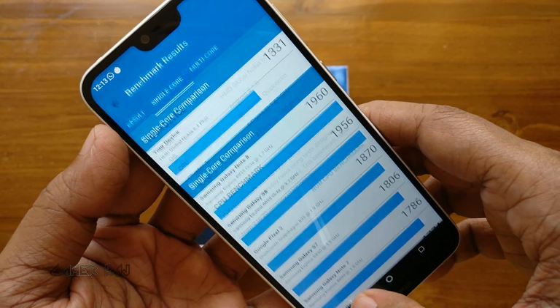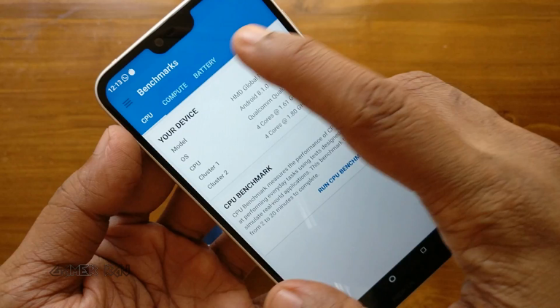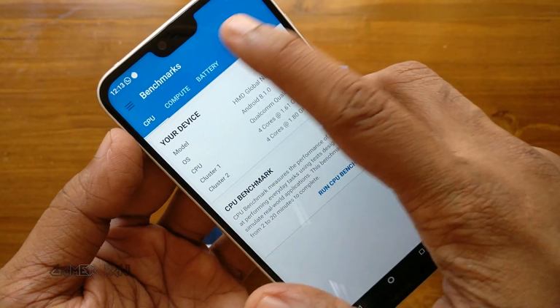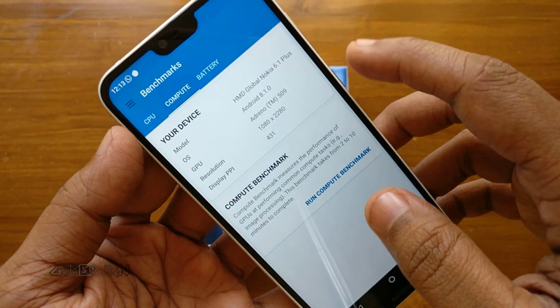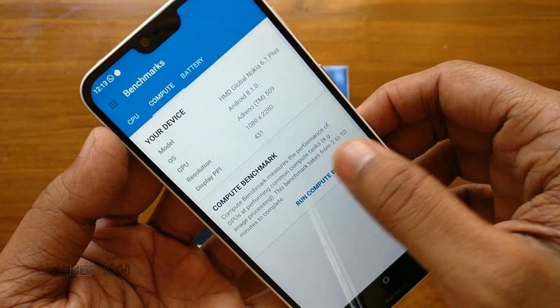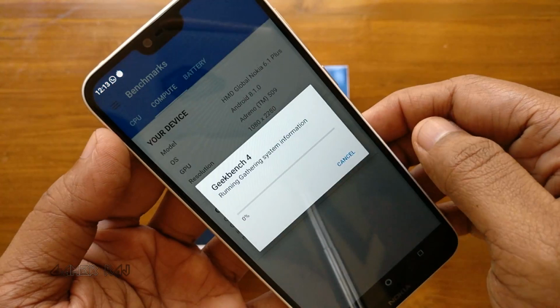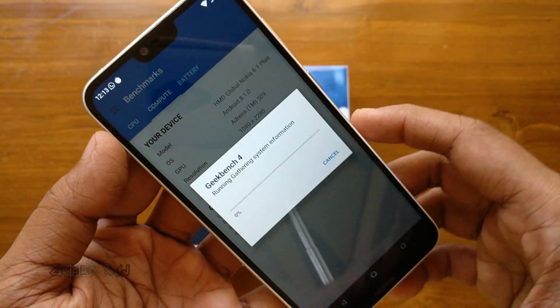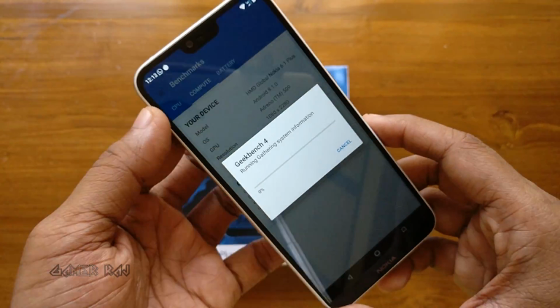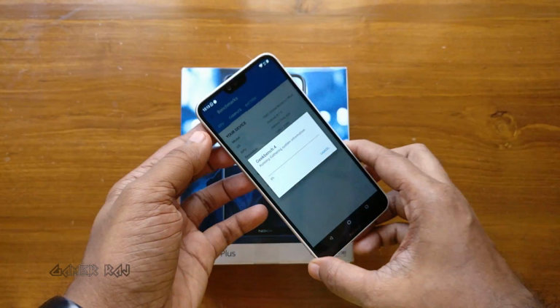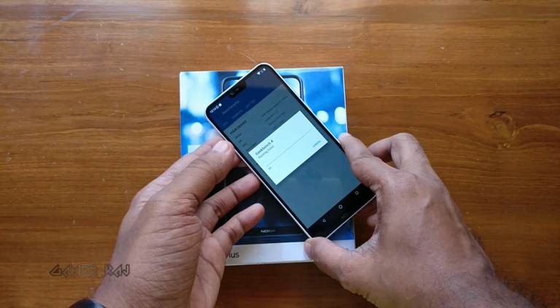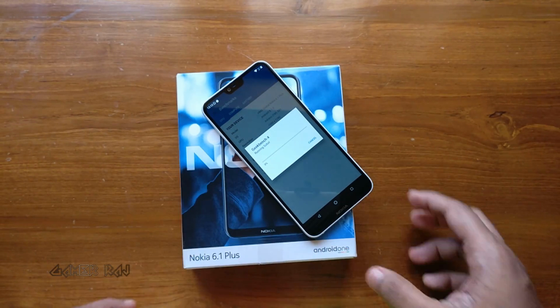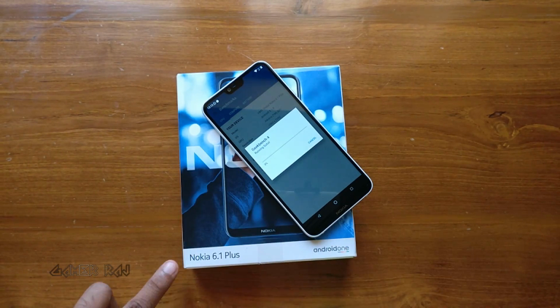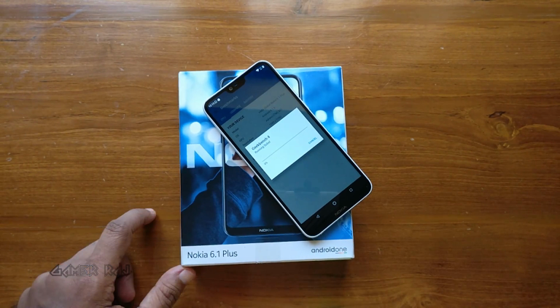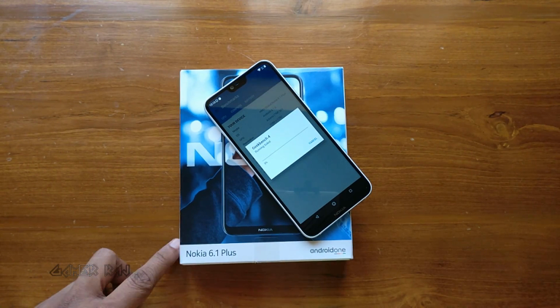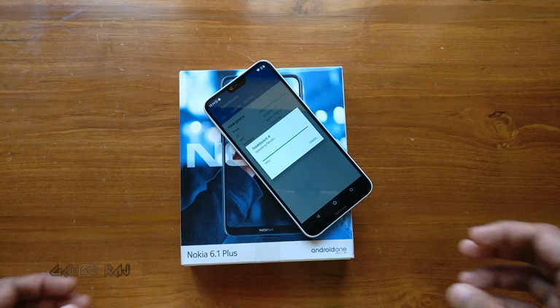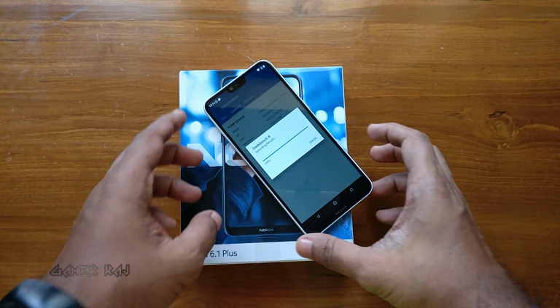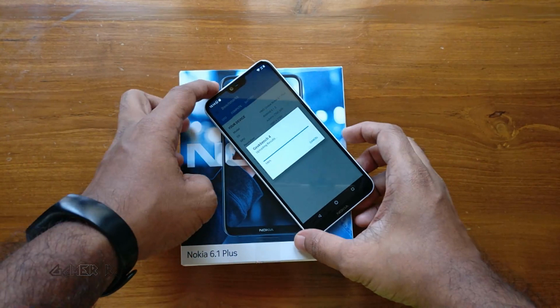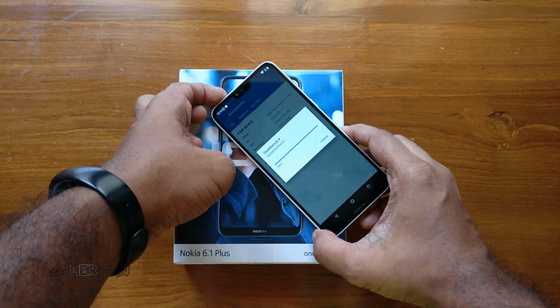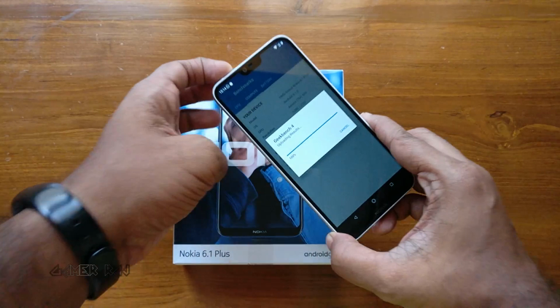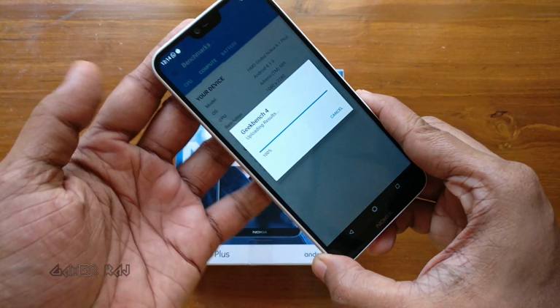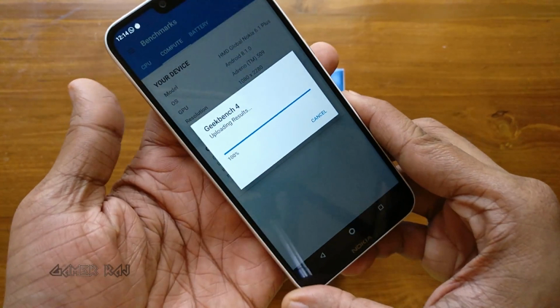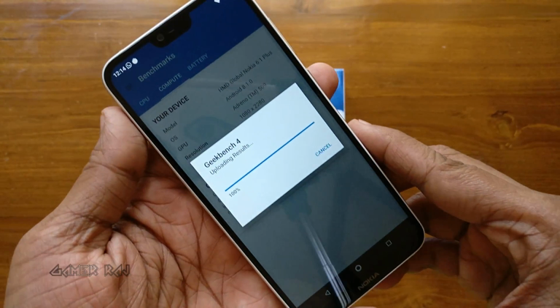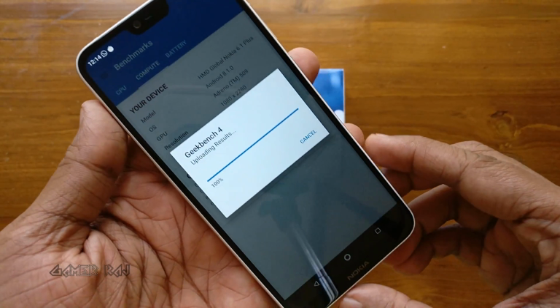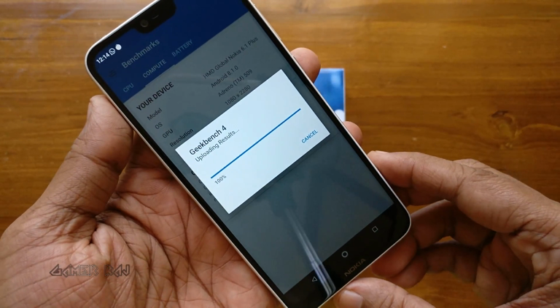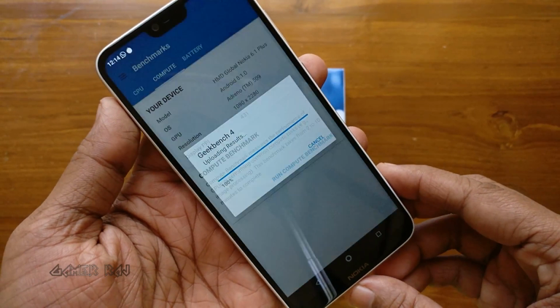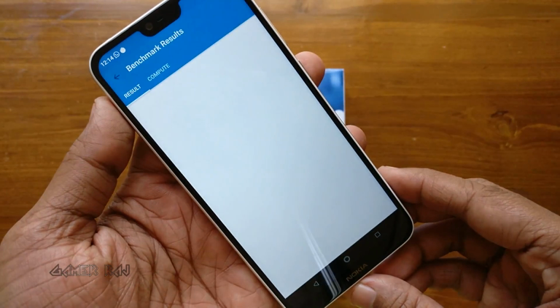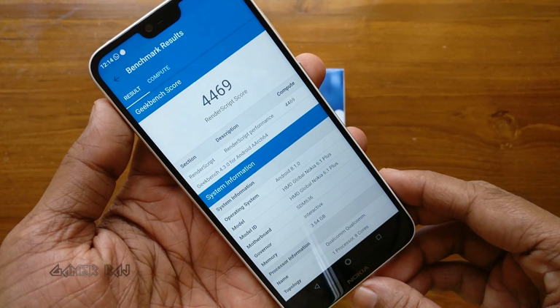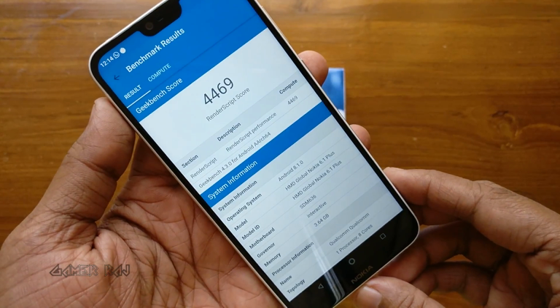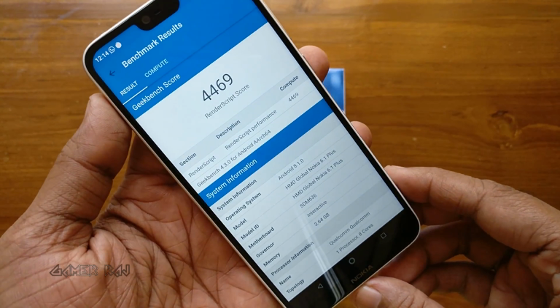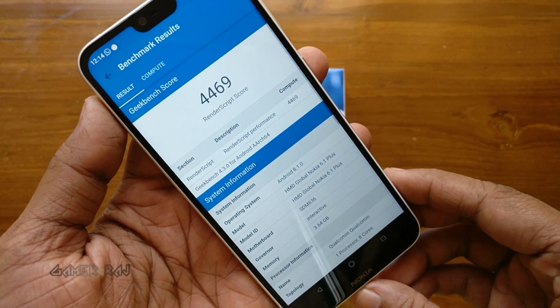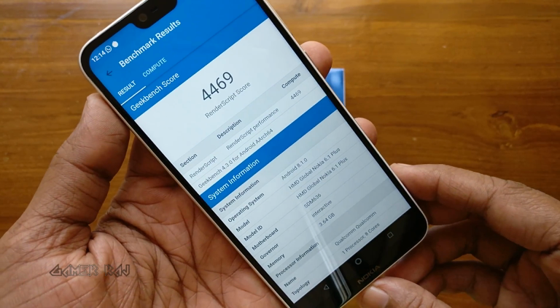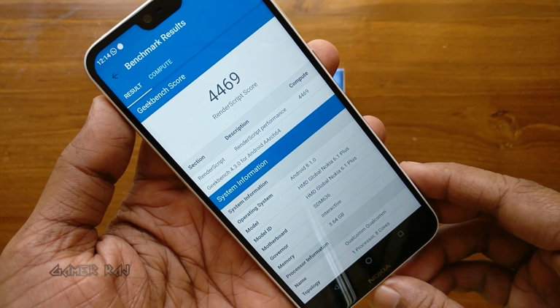Now let's run the compute benchmark. The score is 4,469.